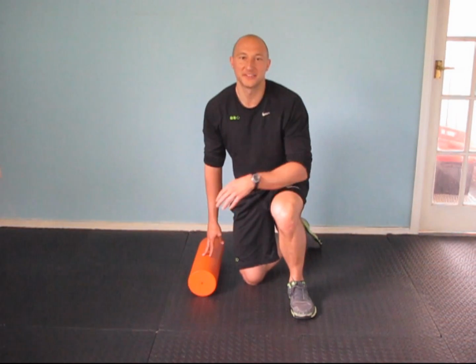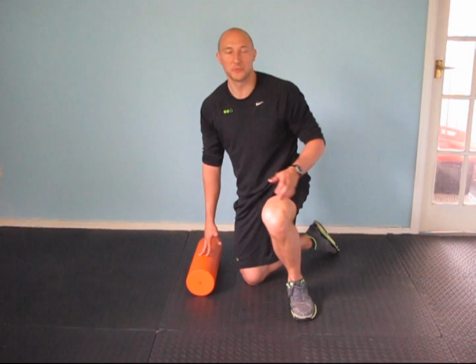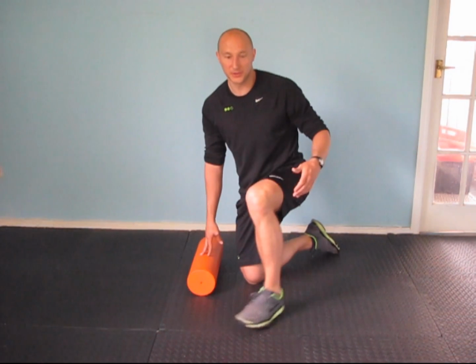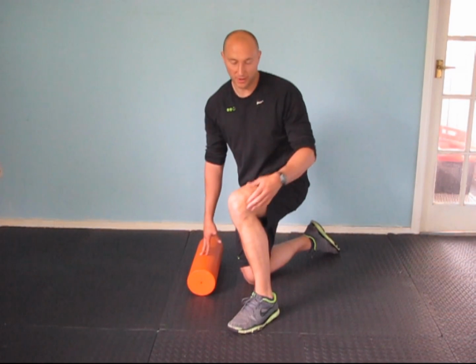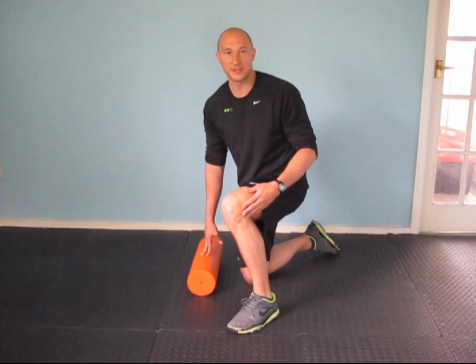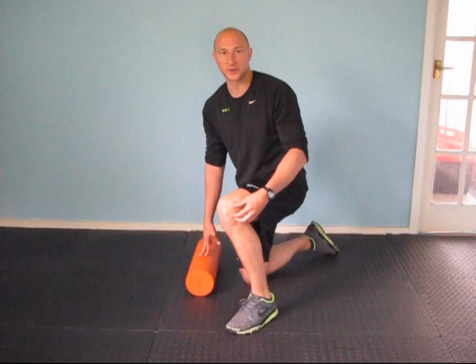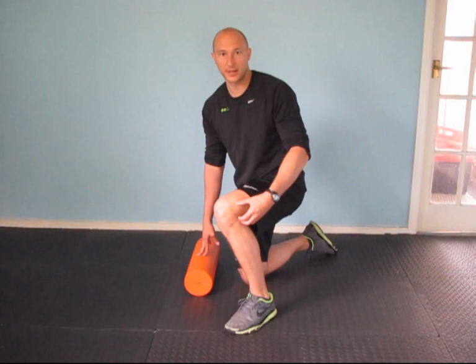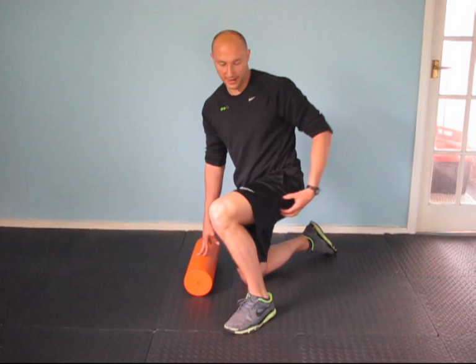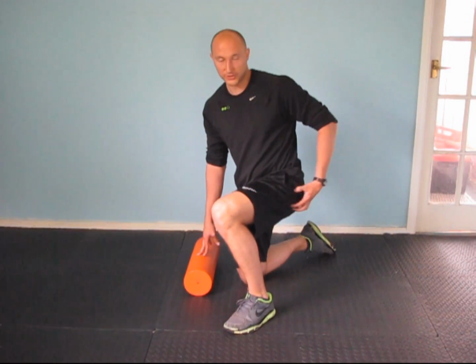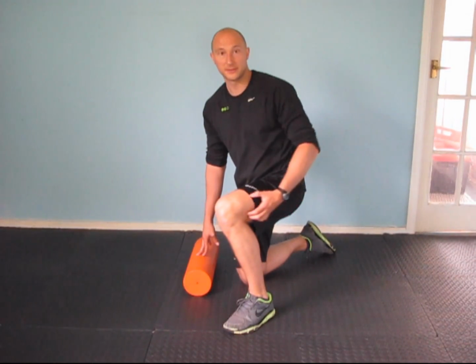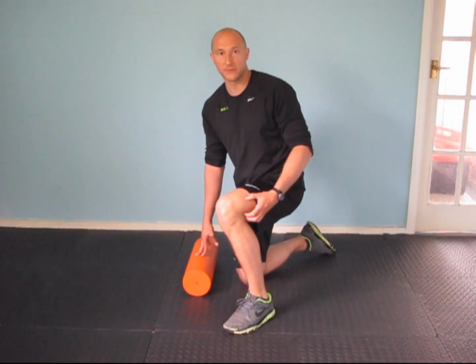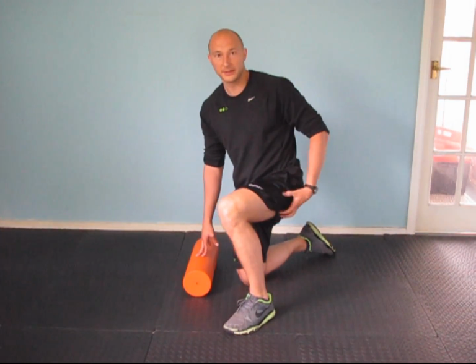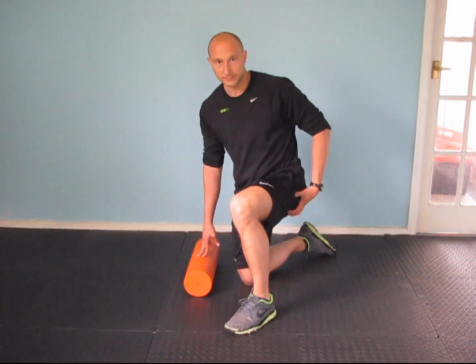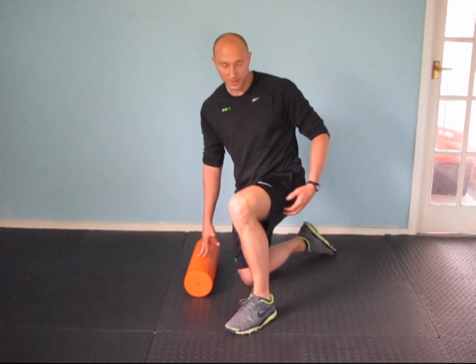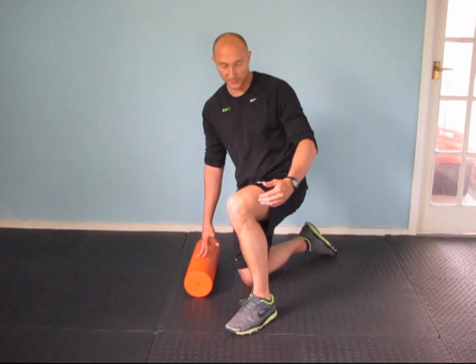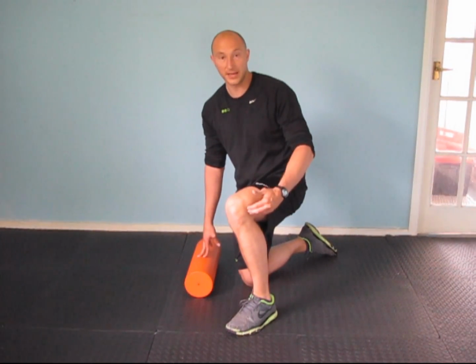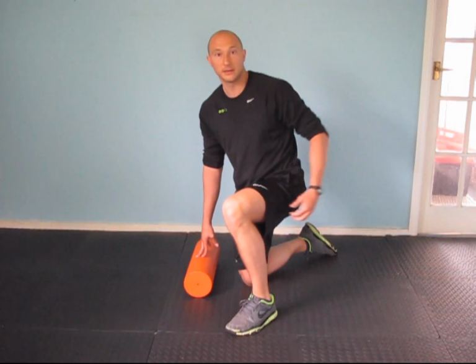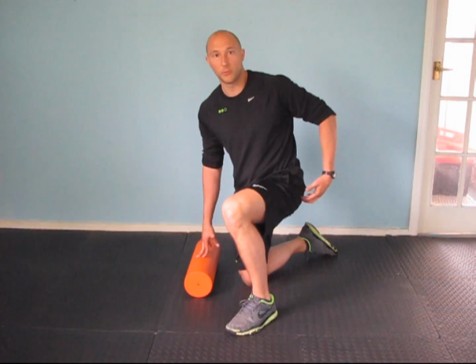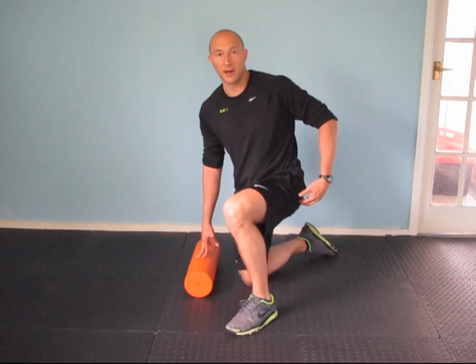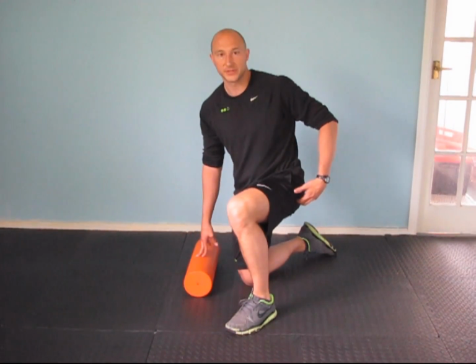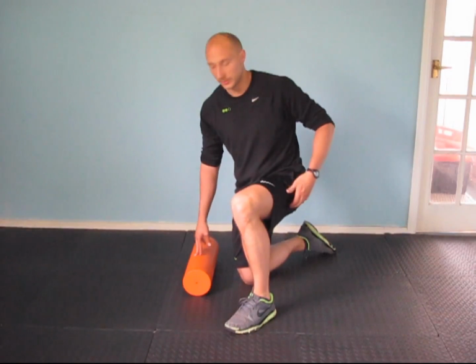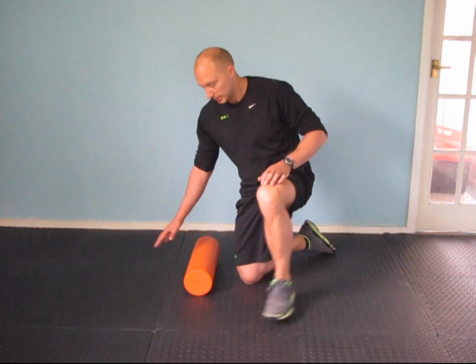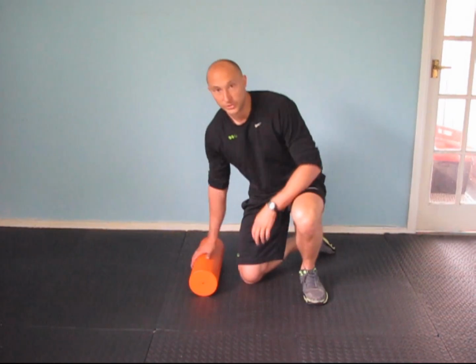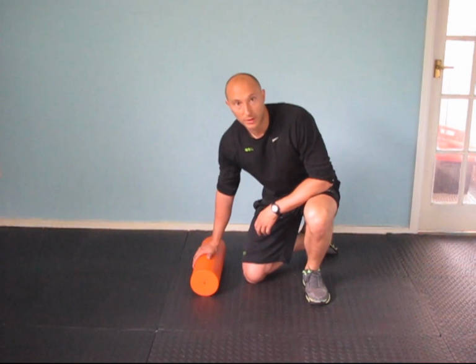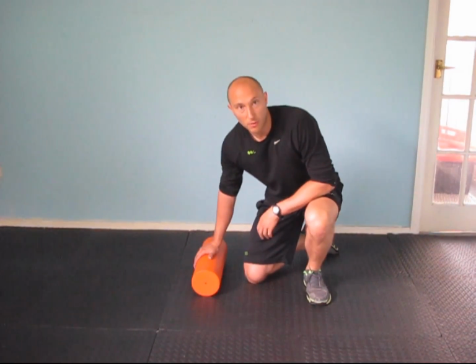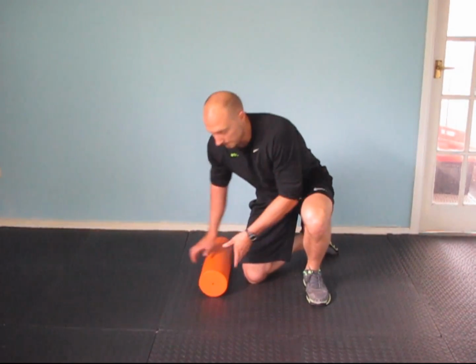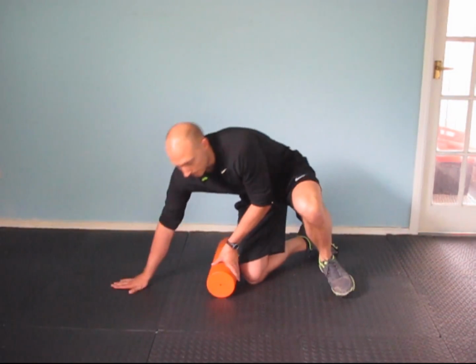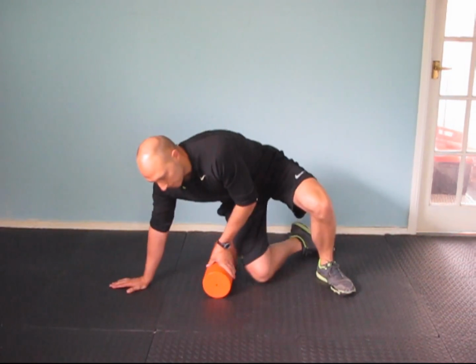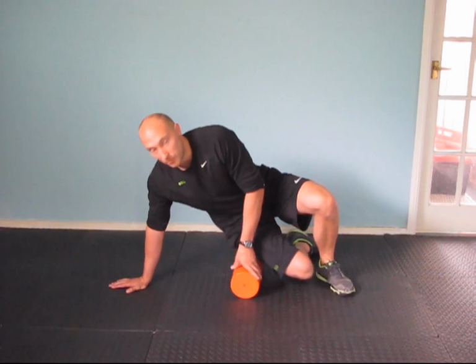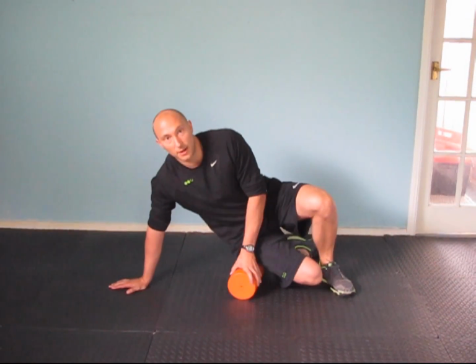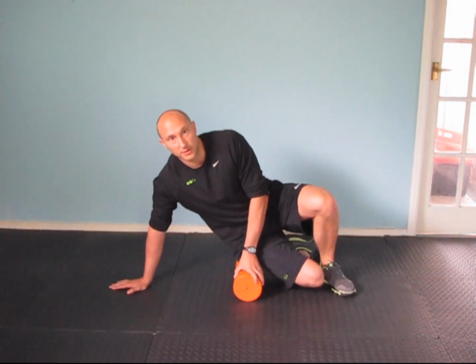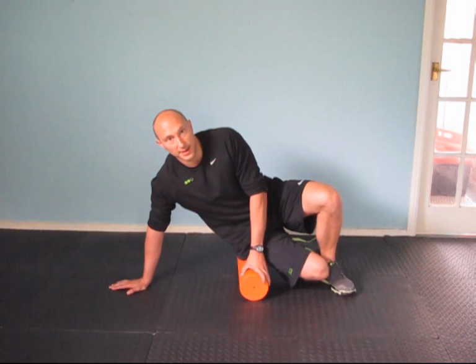The next one we are going to do is the ITB. We want to get down to the outside of the leg, from the knee all the way up into the hip. You are going to grab your roller and come onto the outside of the leg.